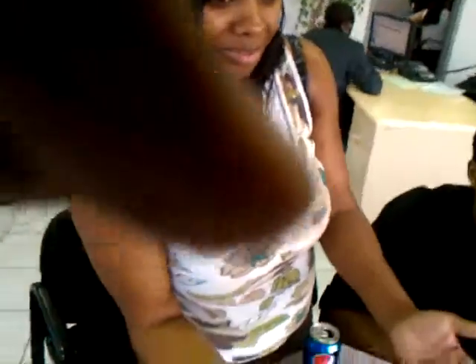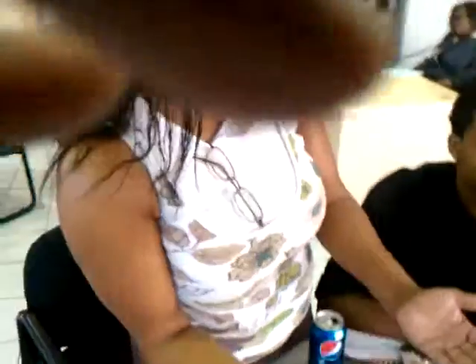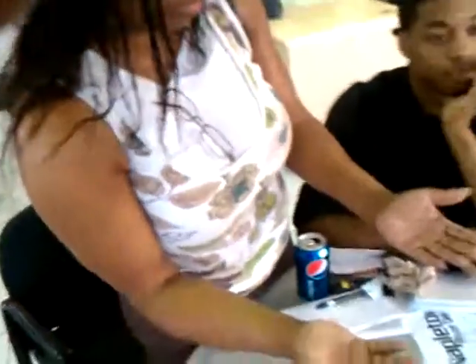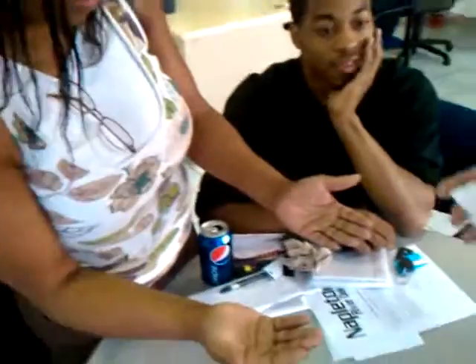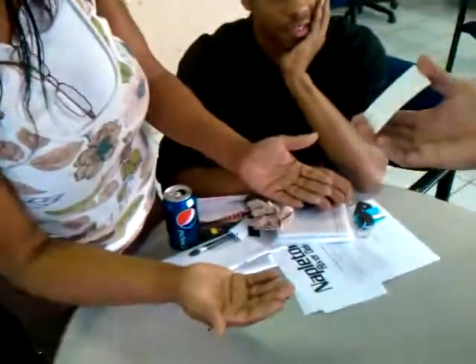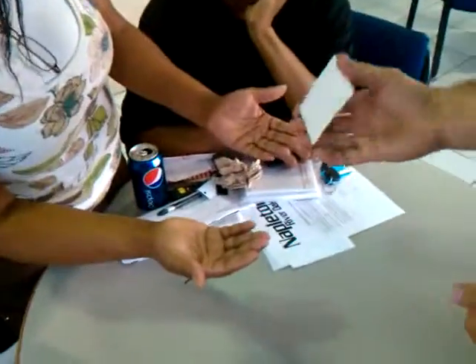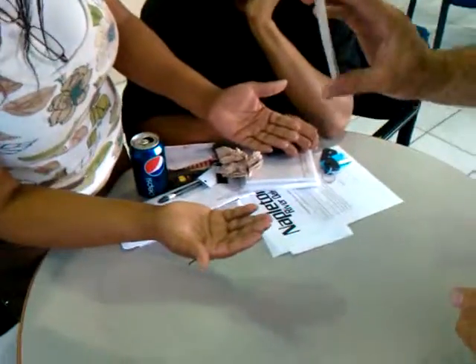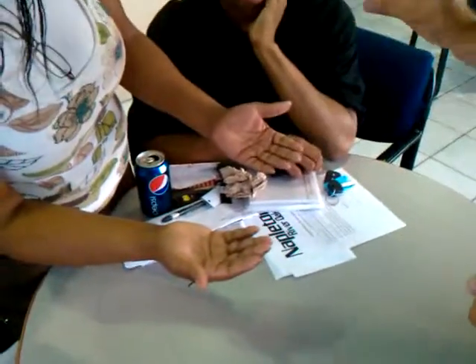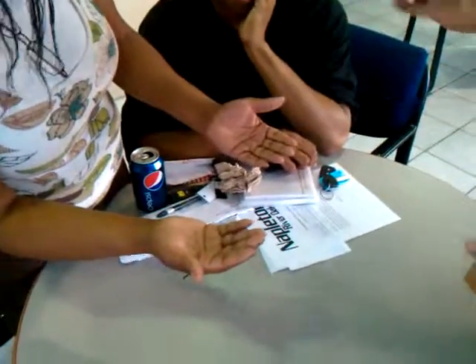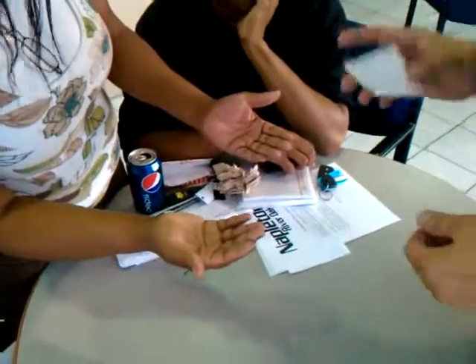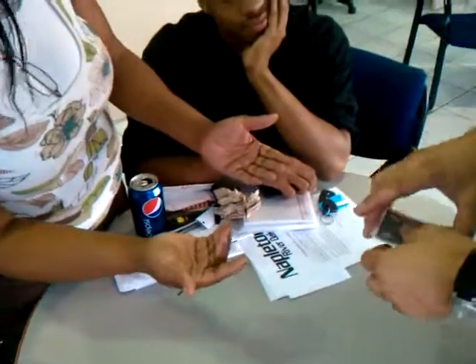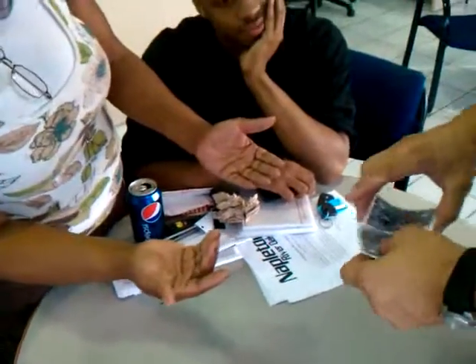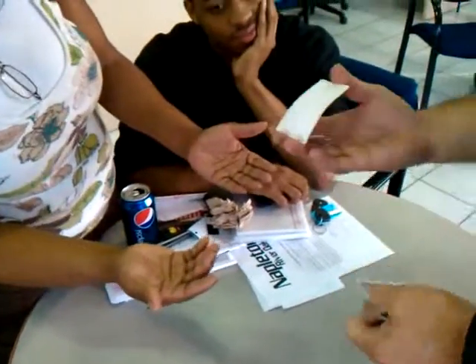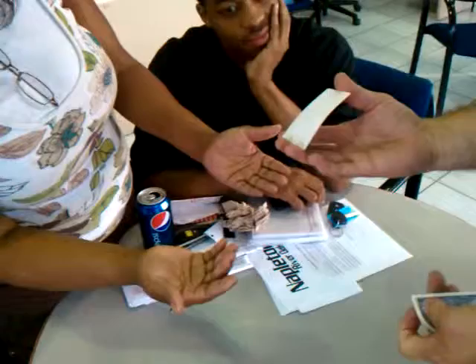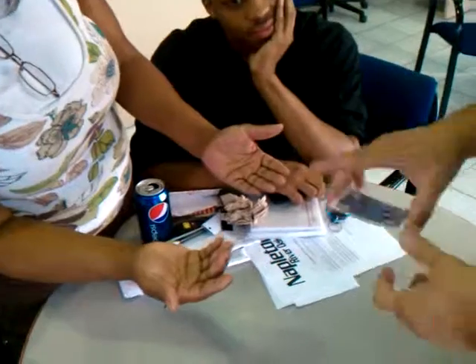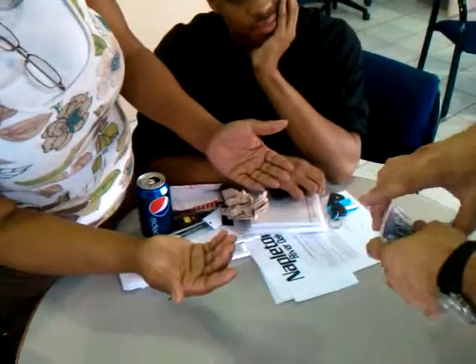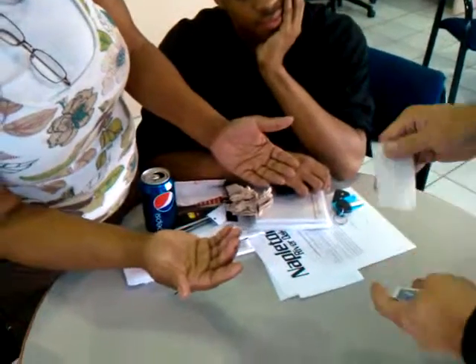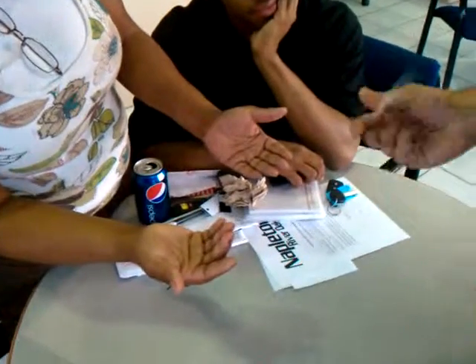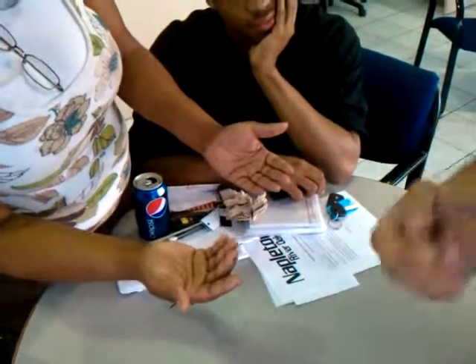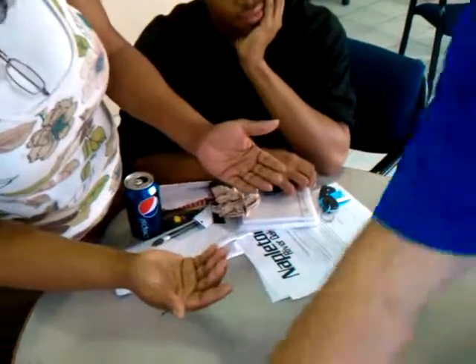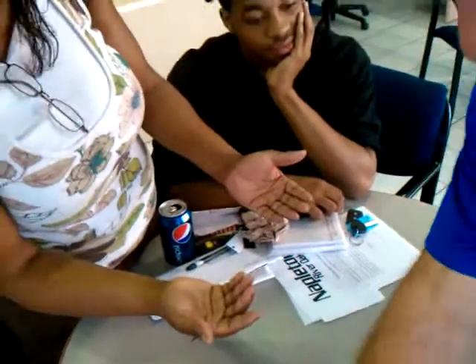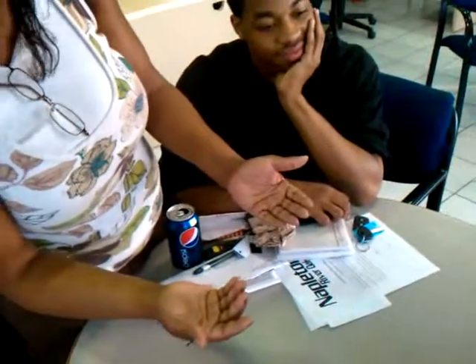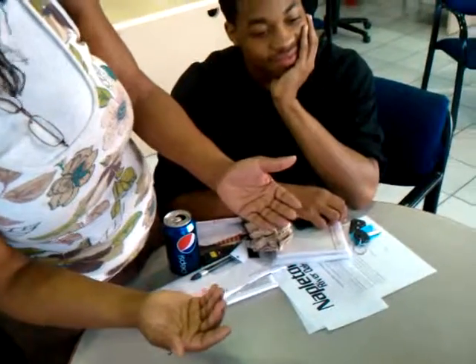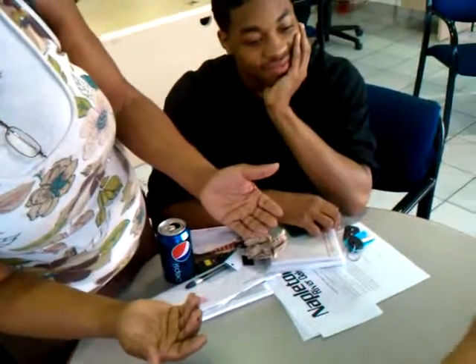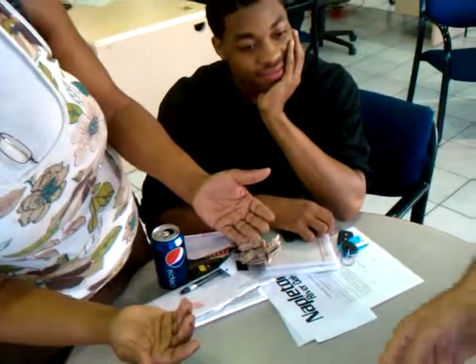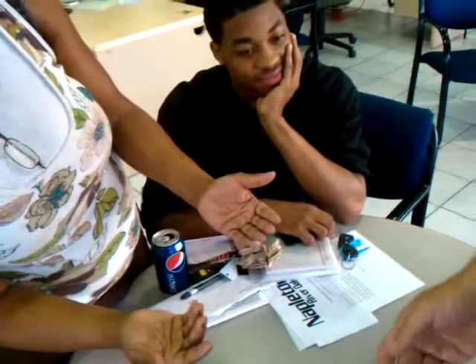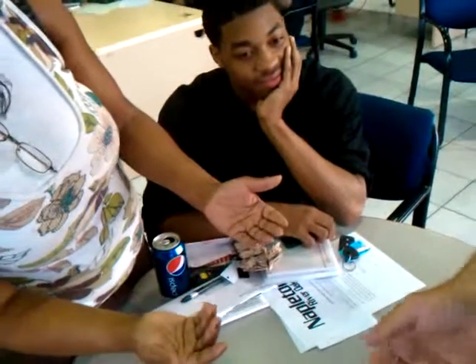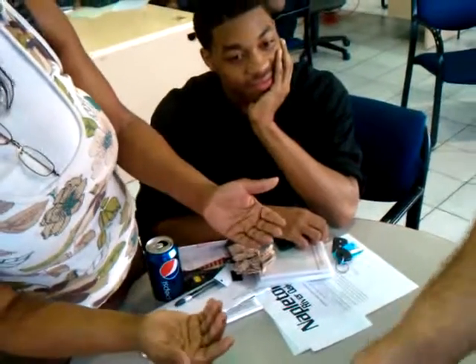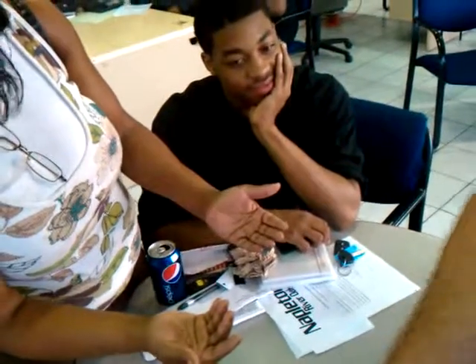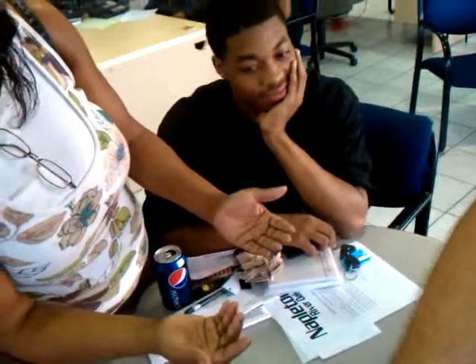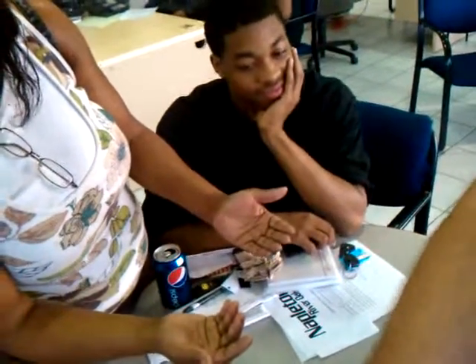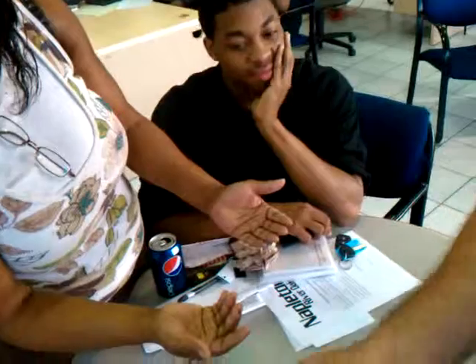Now look at this — I got one blank, two, three blank cards. Right, look at that.